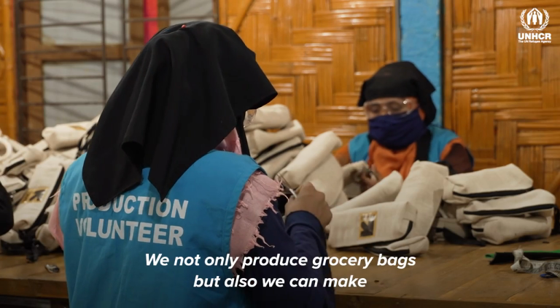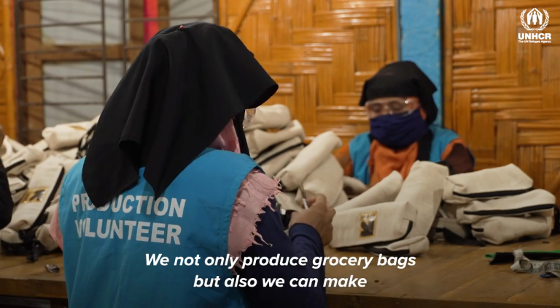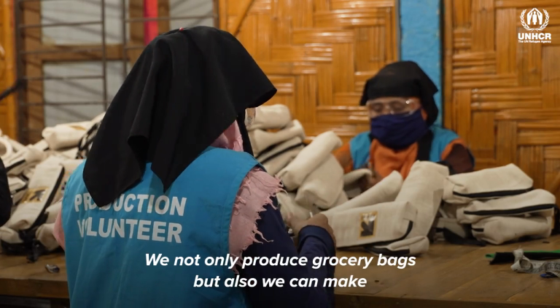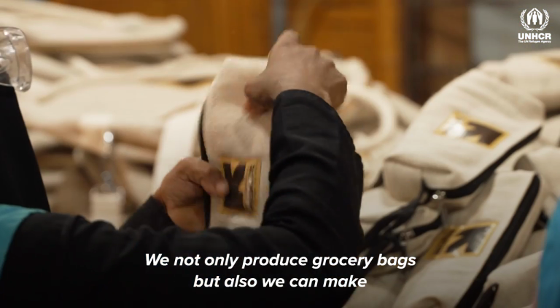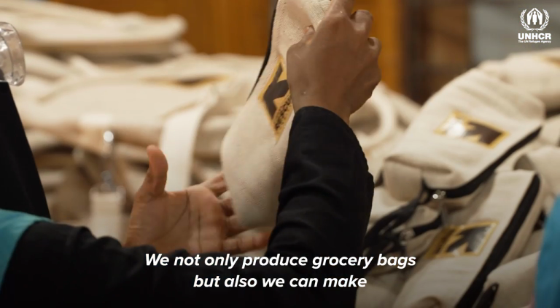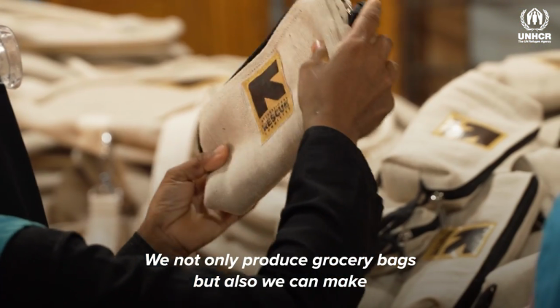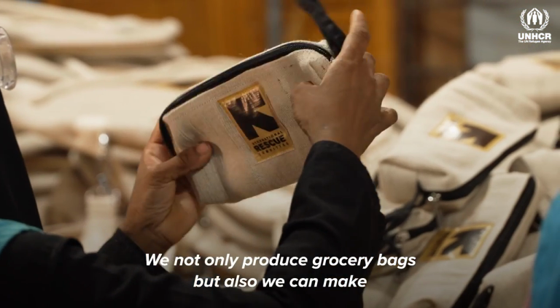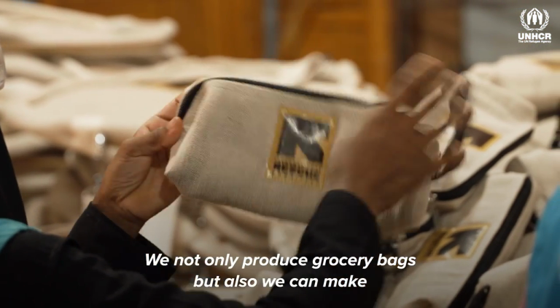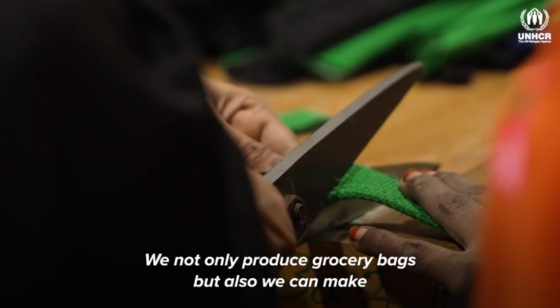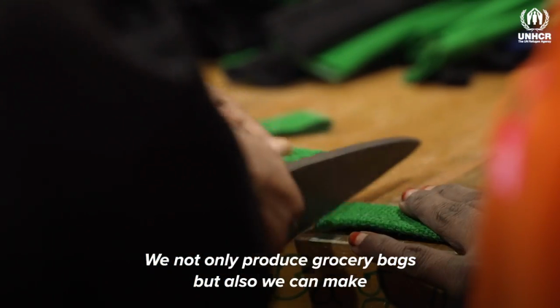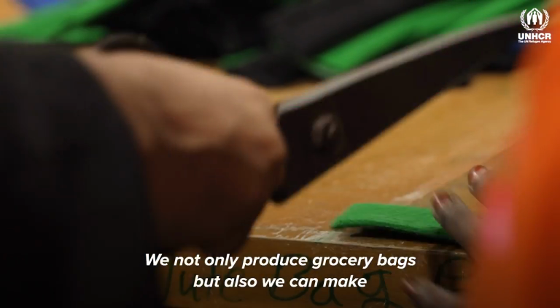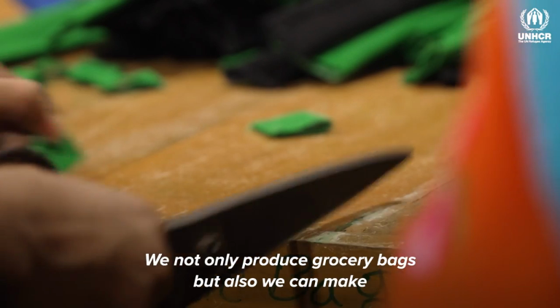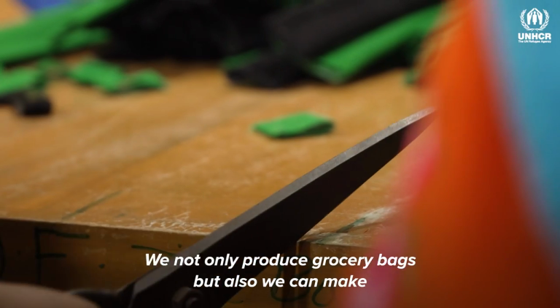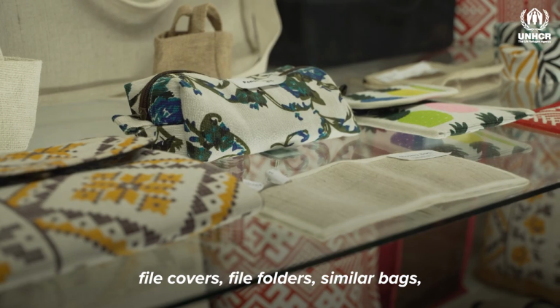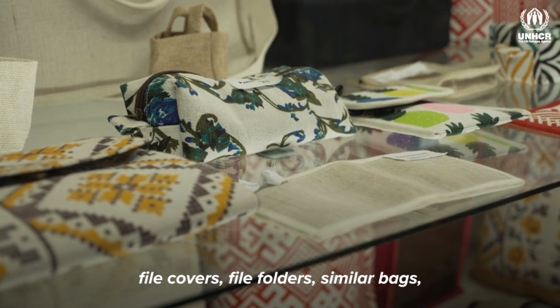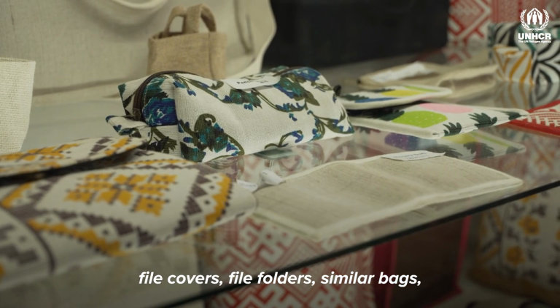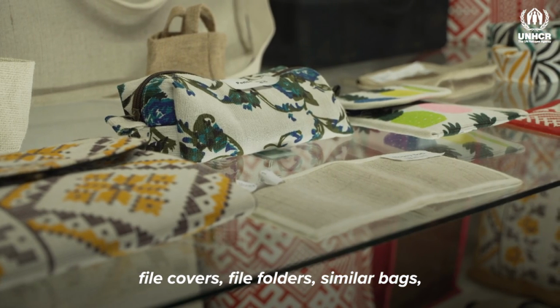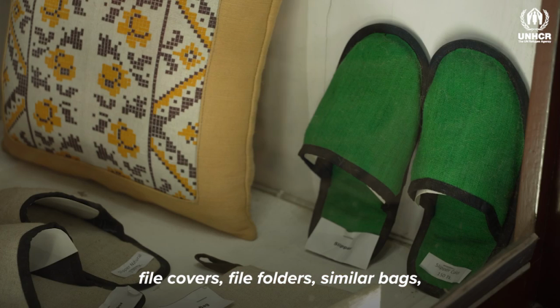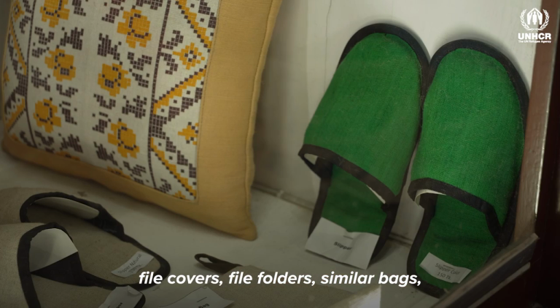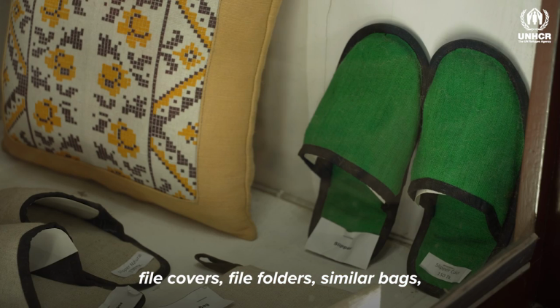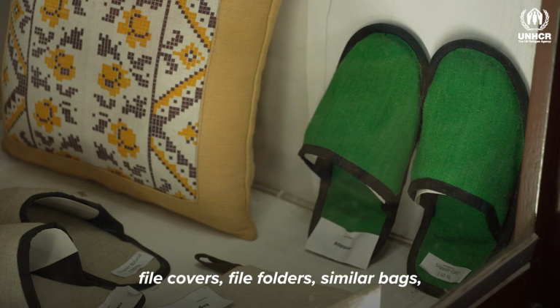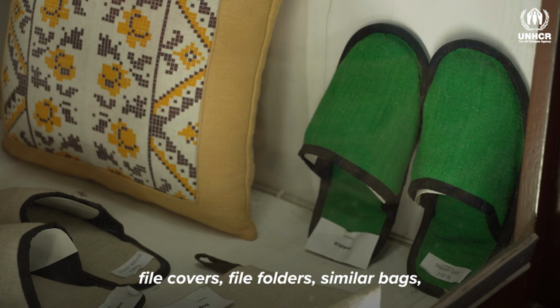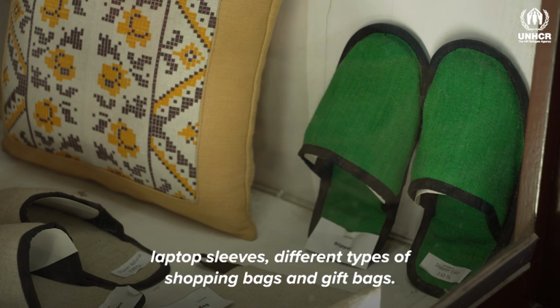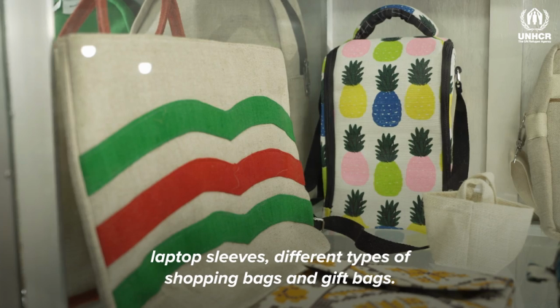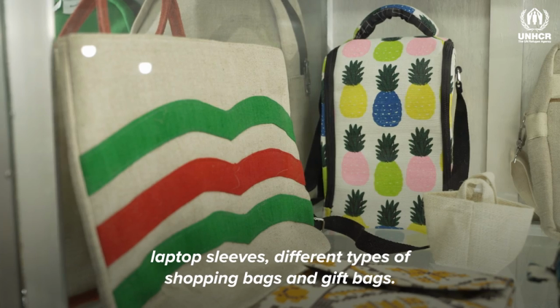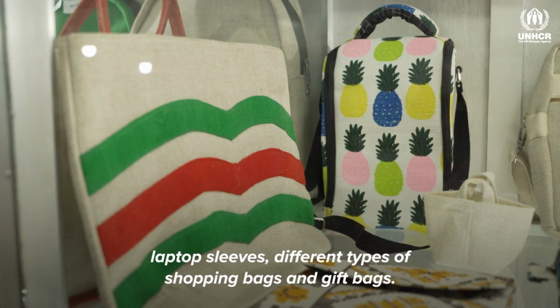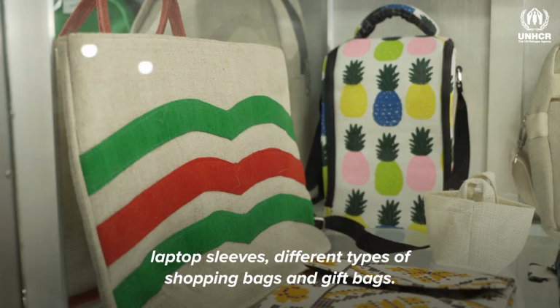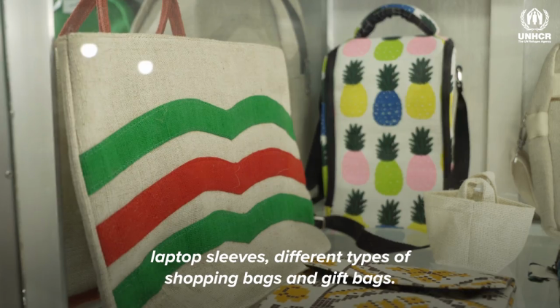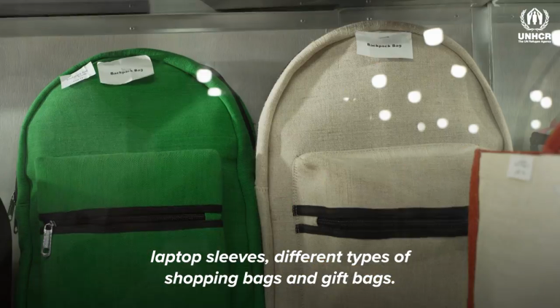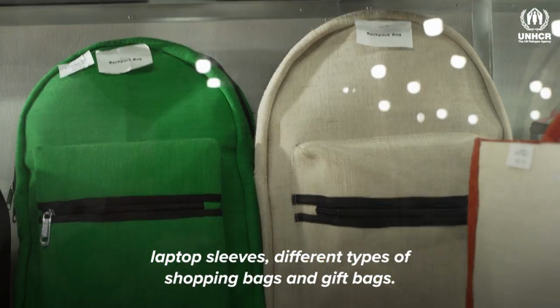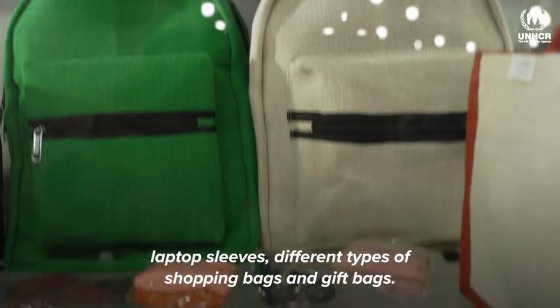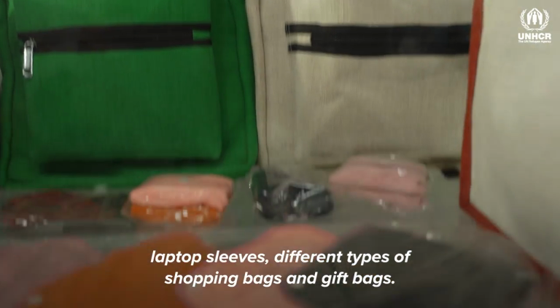We have not only grocery bags we produce, but also we can make file covers, file folders, seminar bags, laptop sleeves, and different types of shopping bags and gift bags.